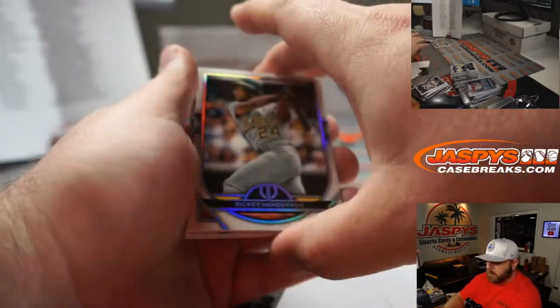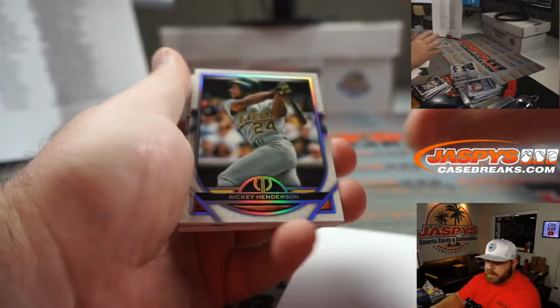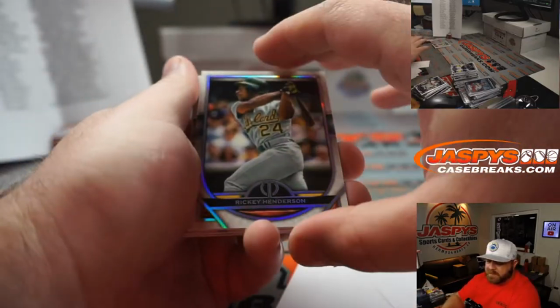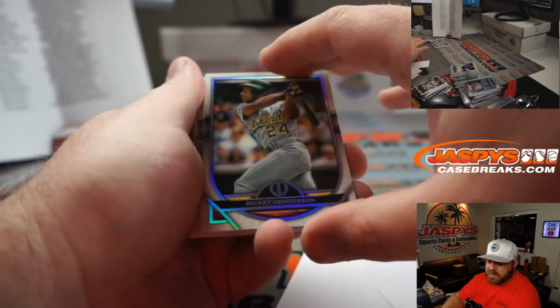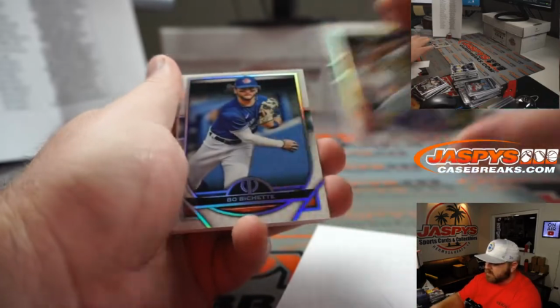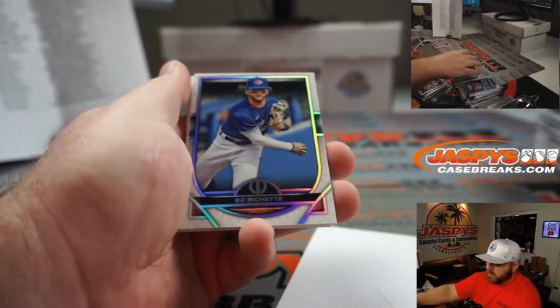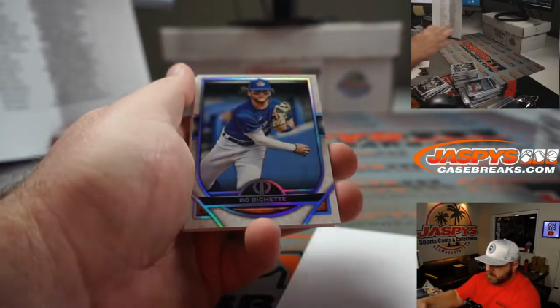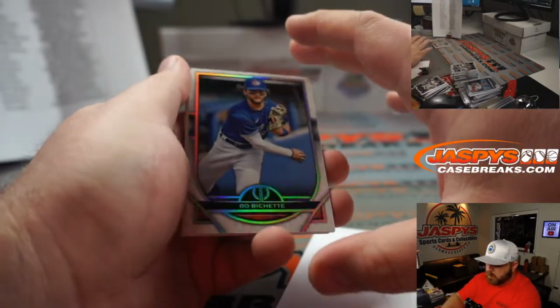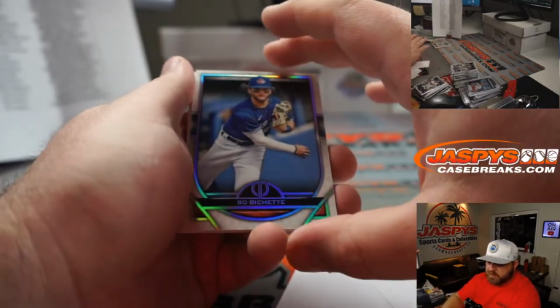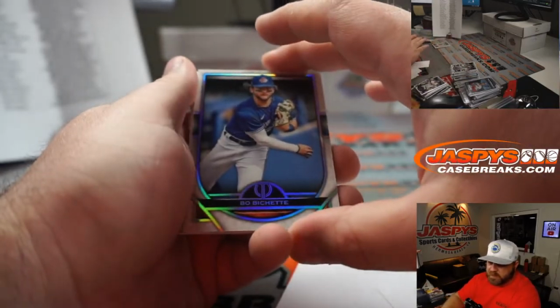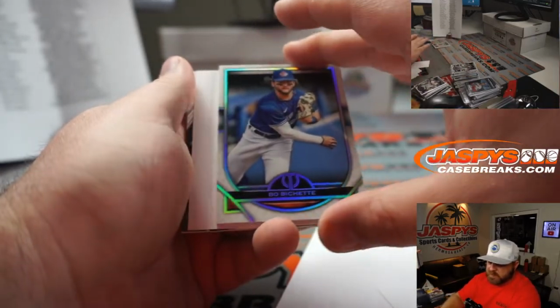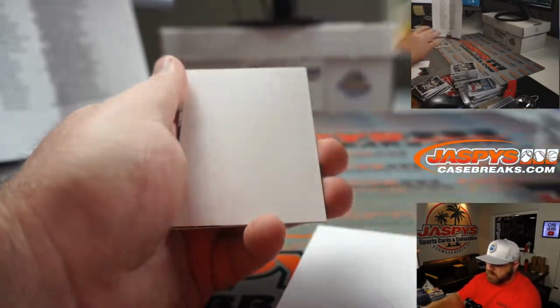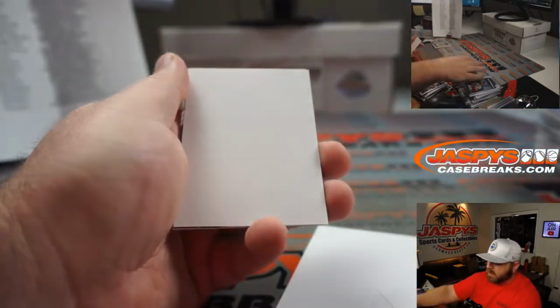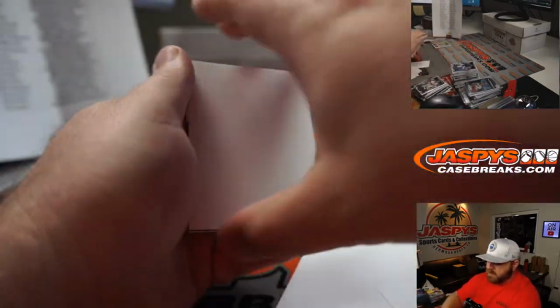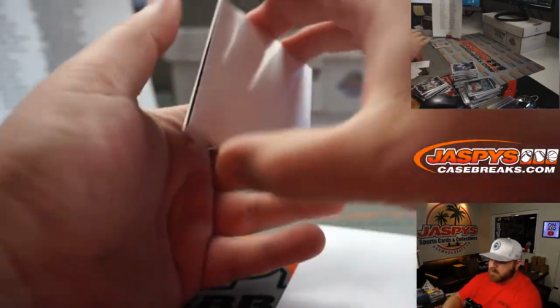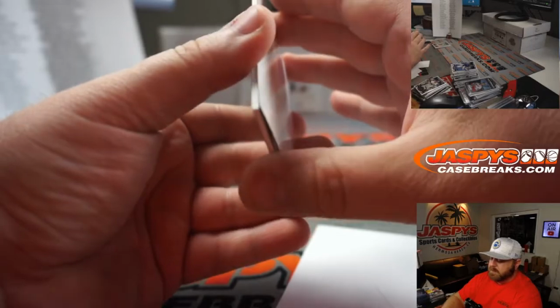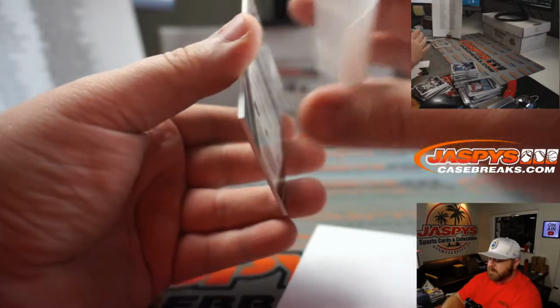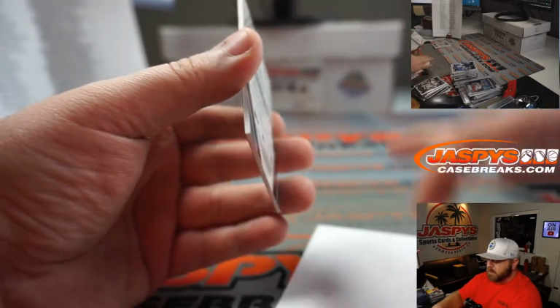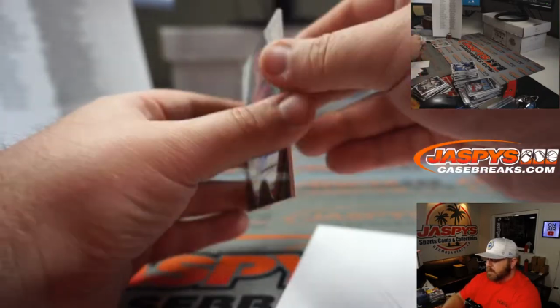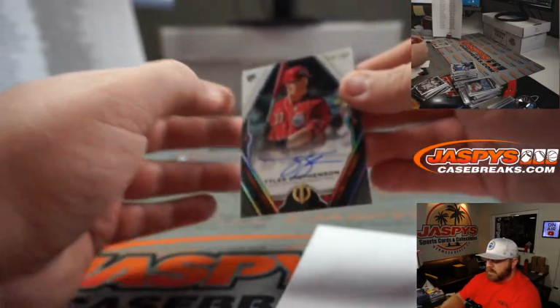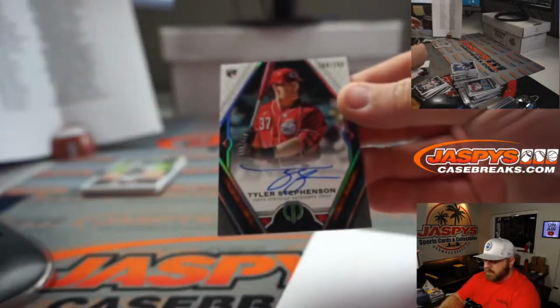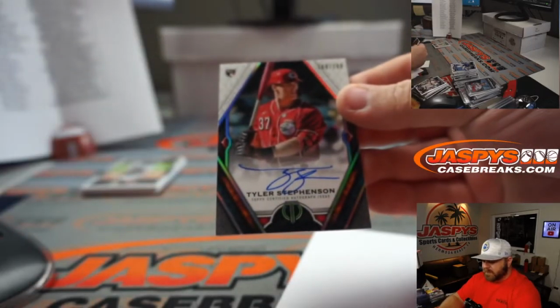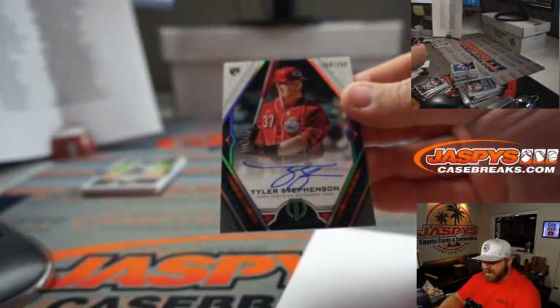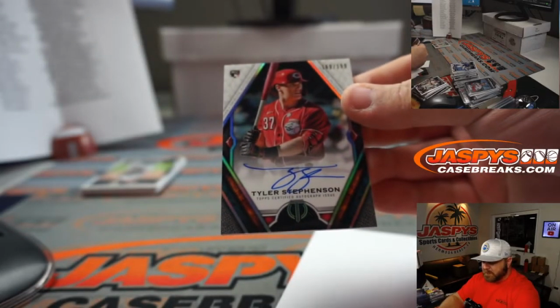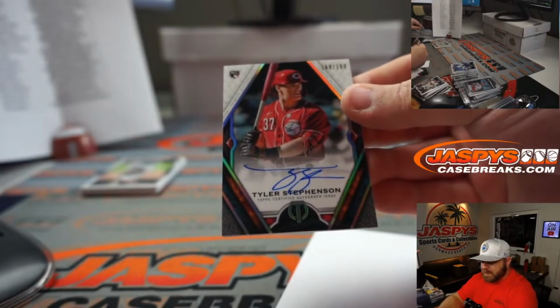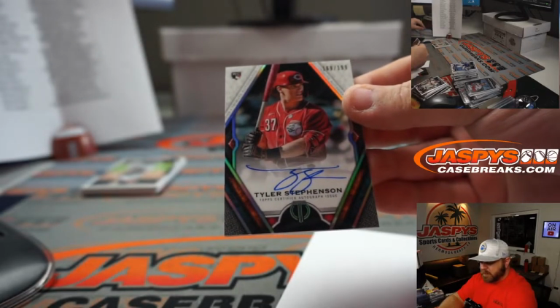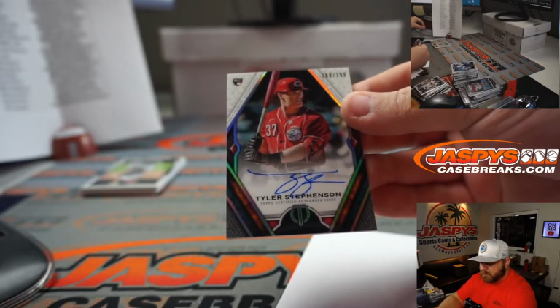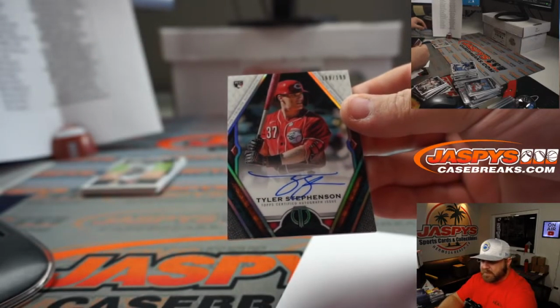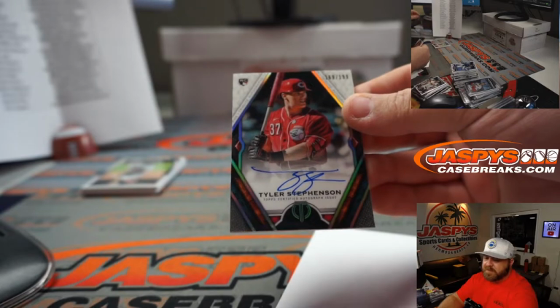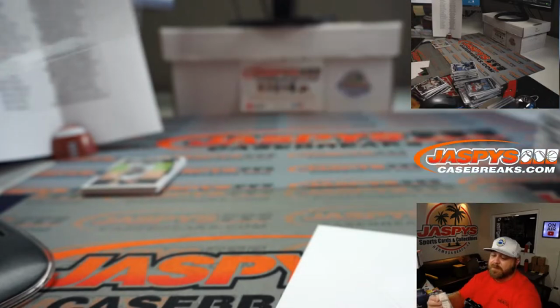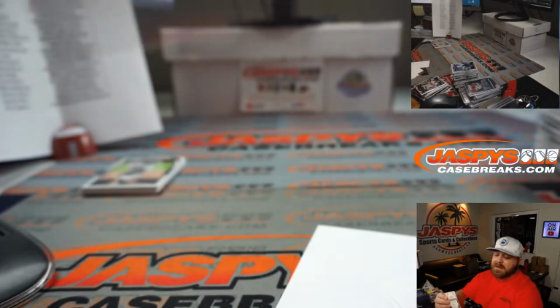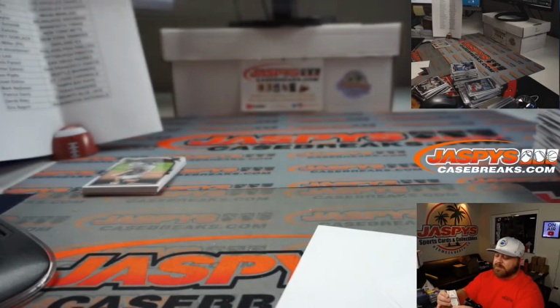Rickey Henderson for the A's — Chris Miller. Bo Bichette for the Blue Jays — Derek Riley. And rookie auto Tyler Stephenson, 169 out of 199 for the Reds — Andrew Schmidt.